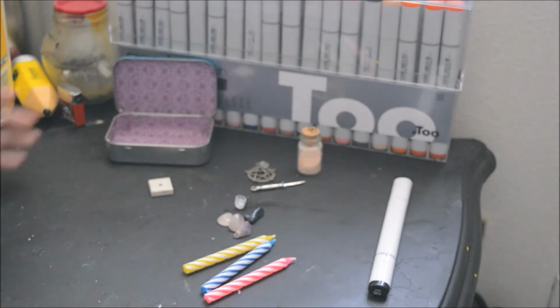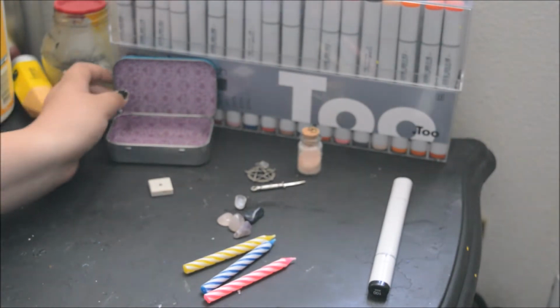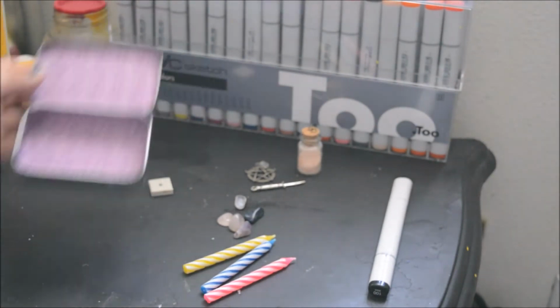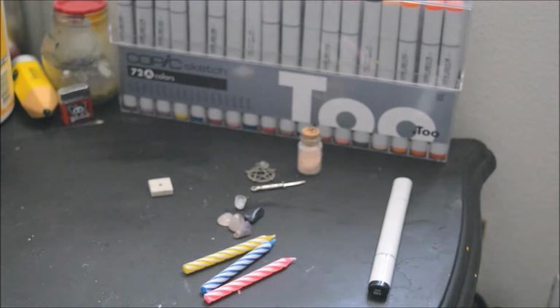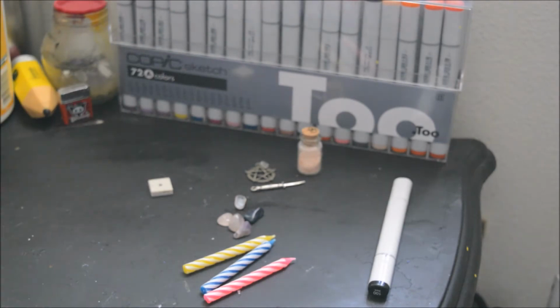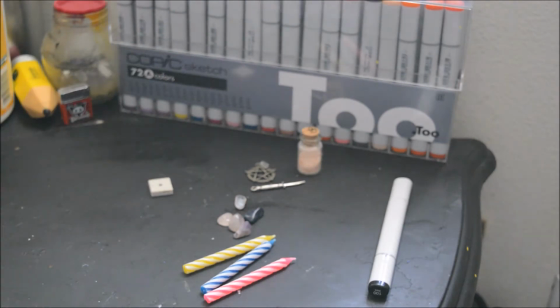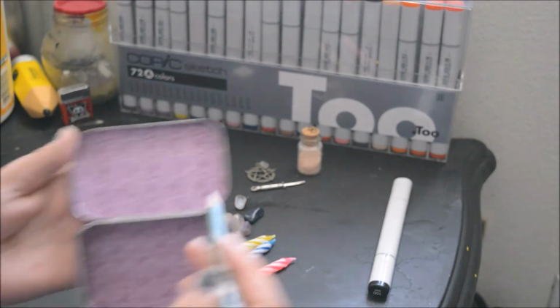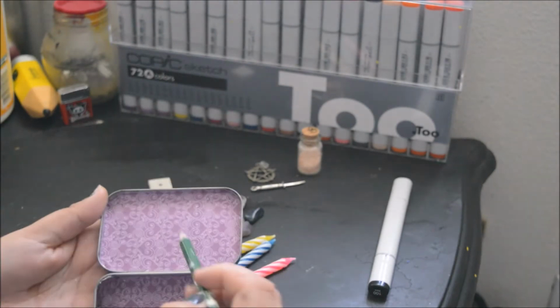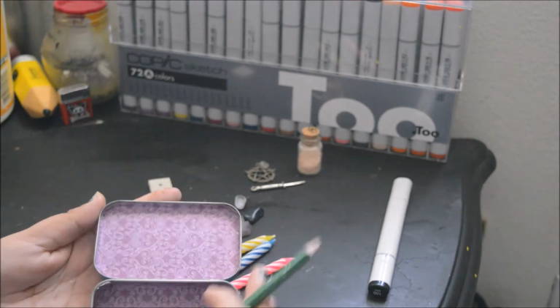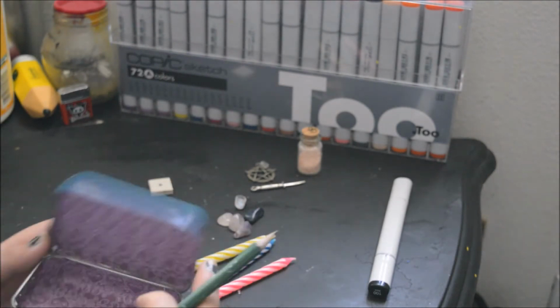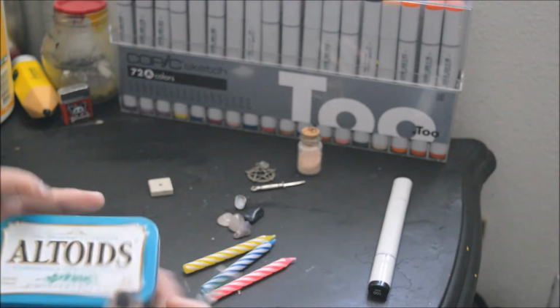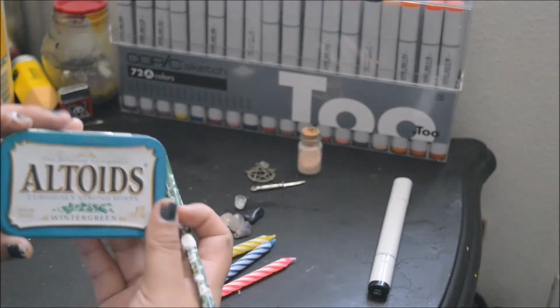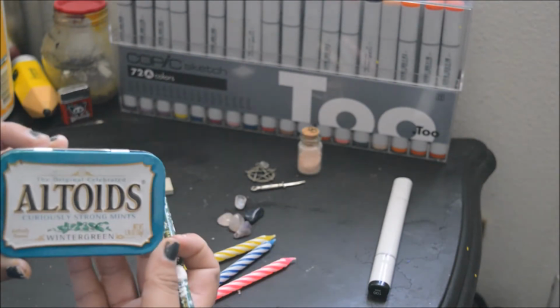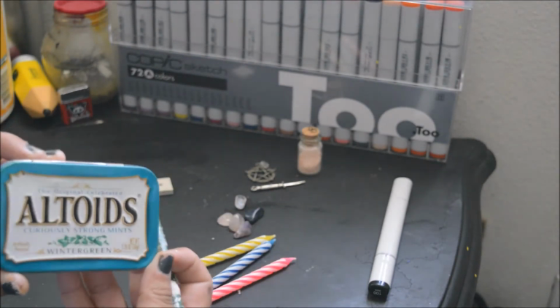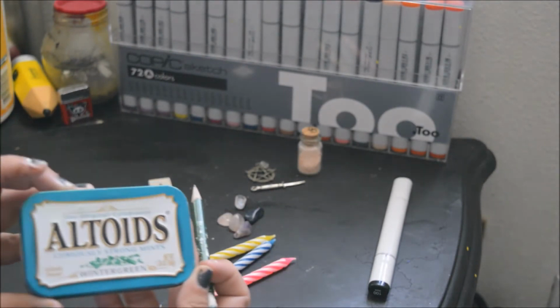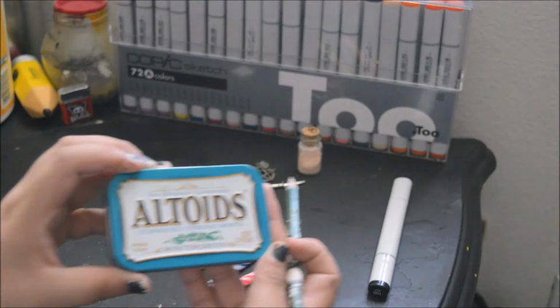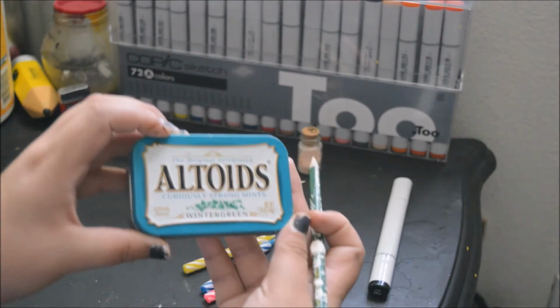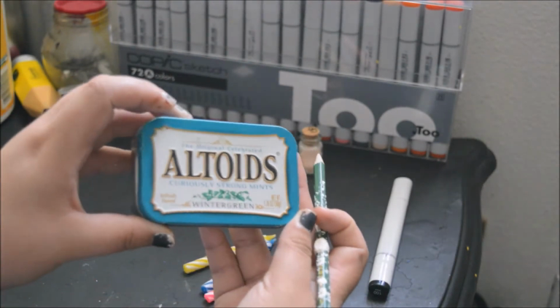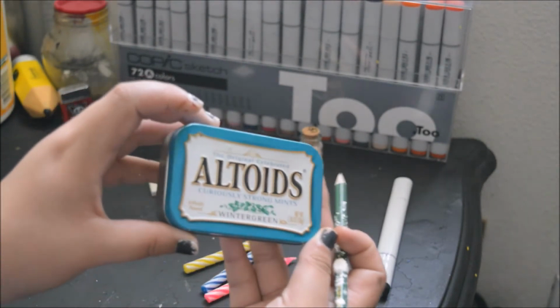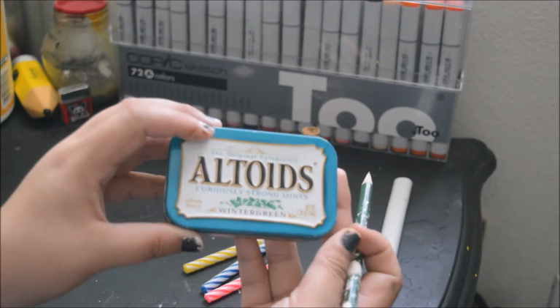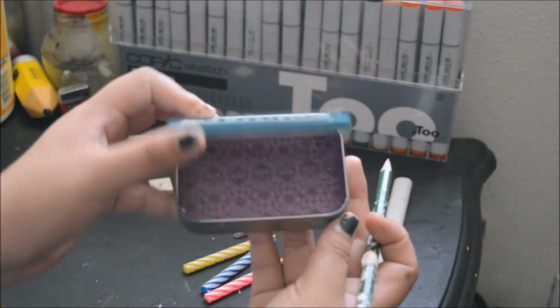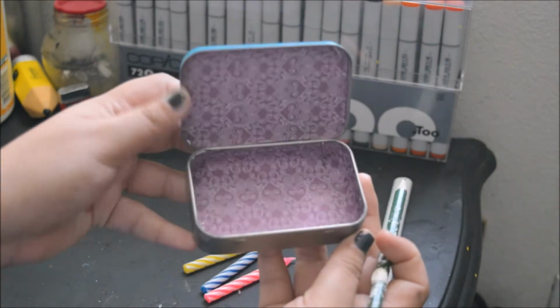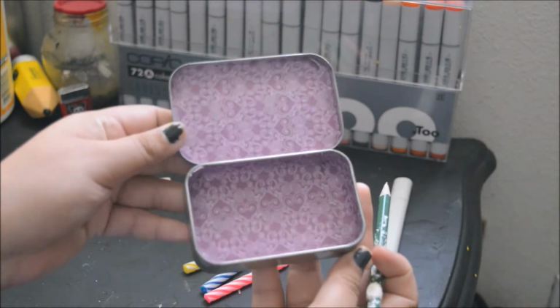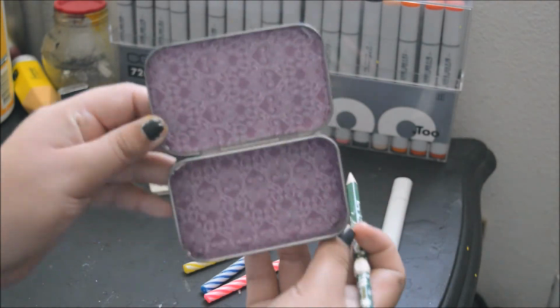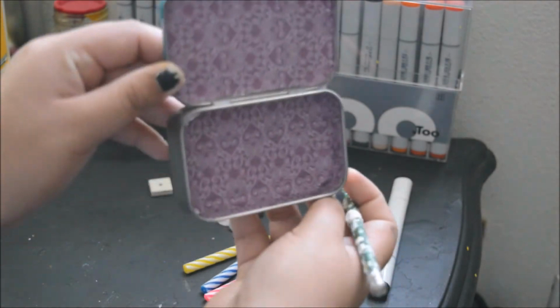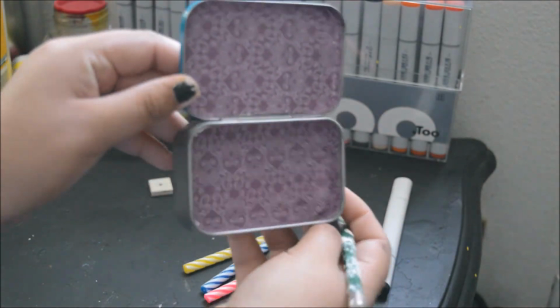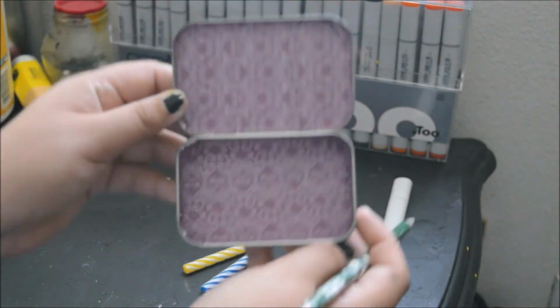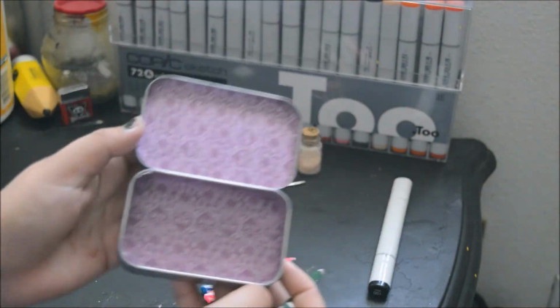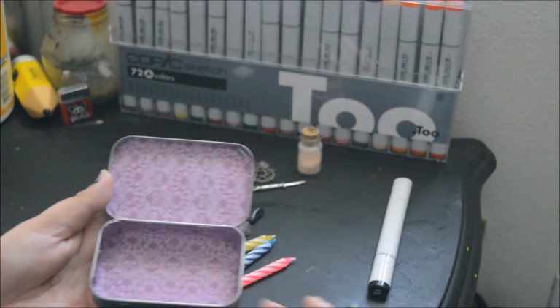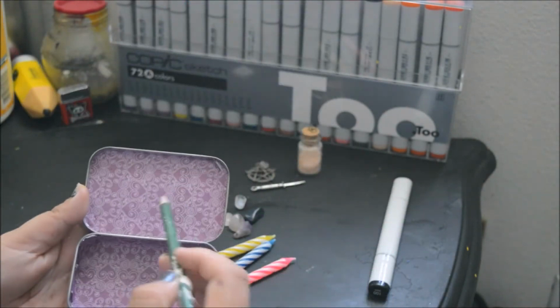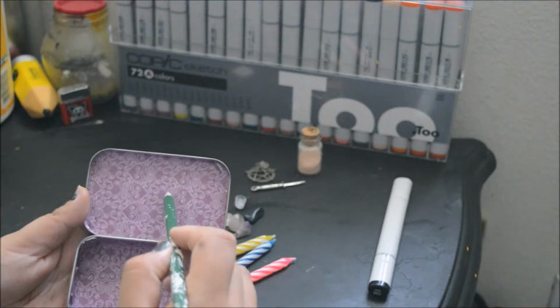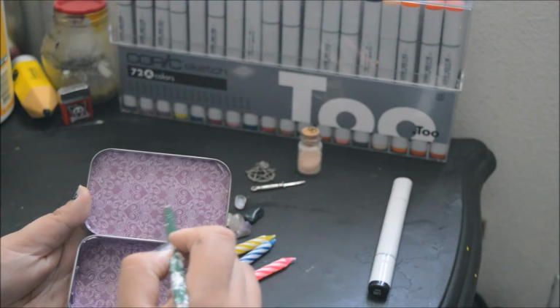First off, I got this Altoids tin from my boyfriend. It's funny because everyone asks me for a mint when they see my backpack — yeah, they're not mints.